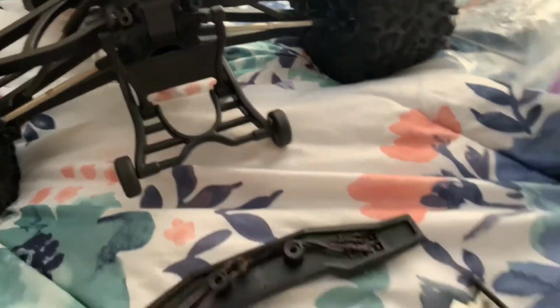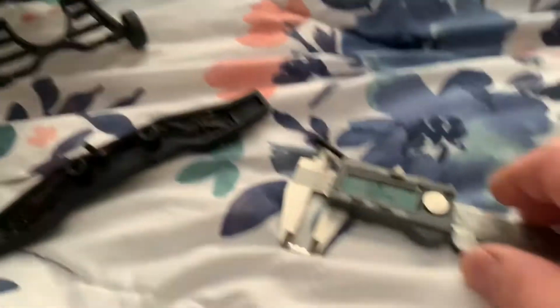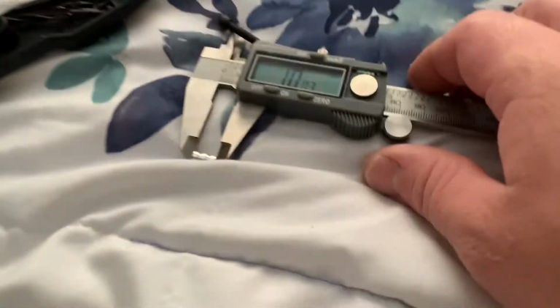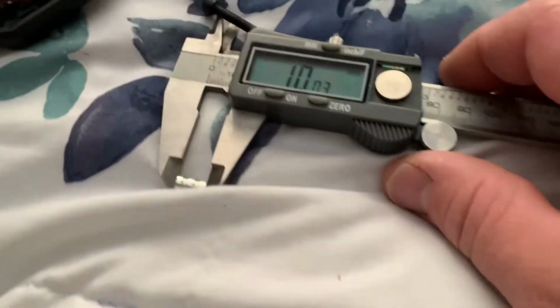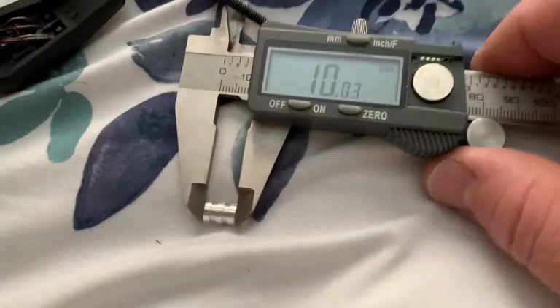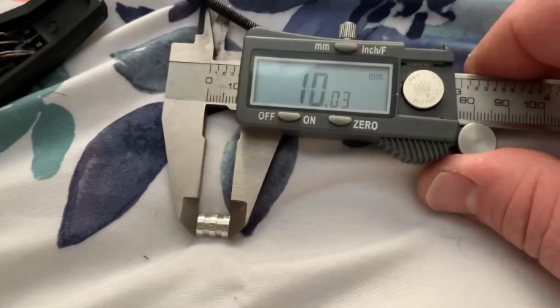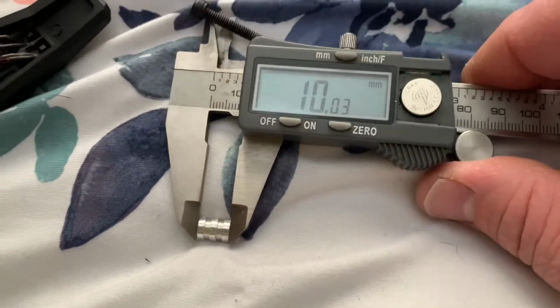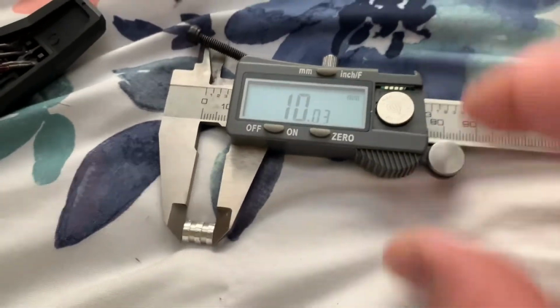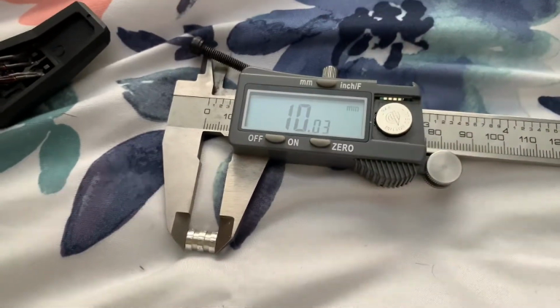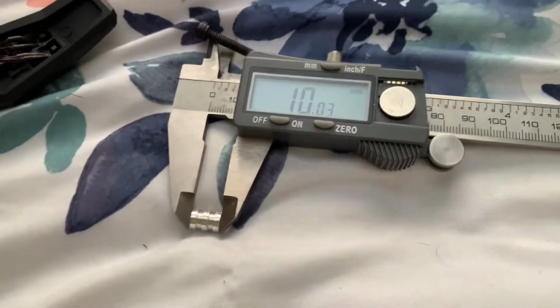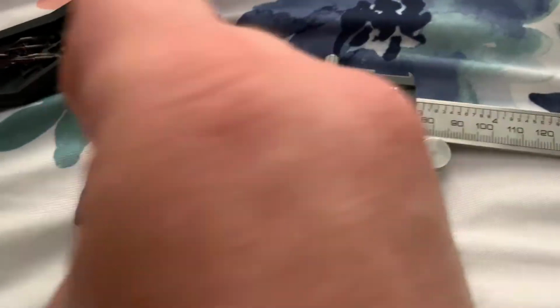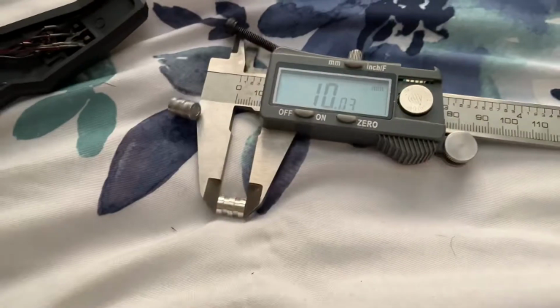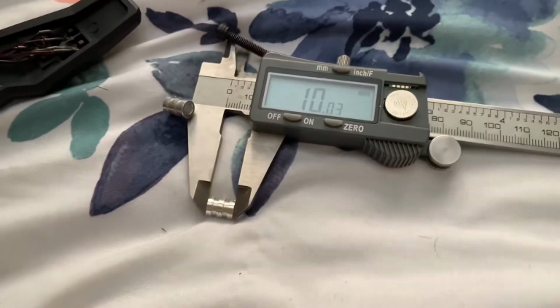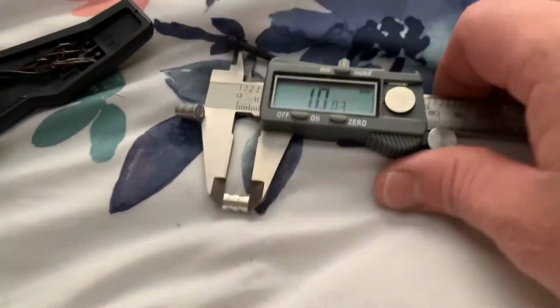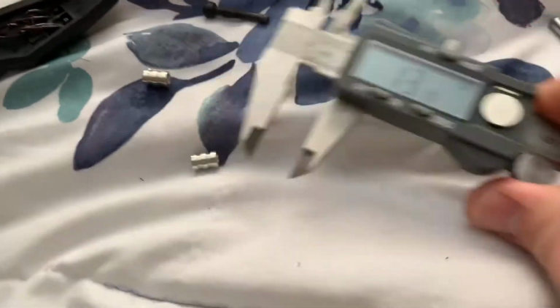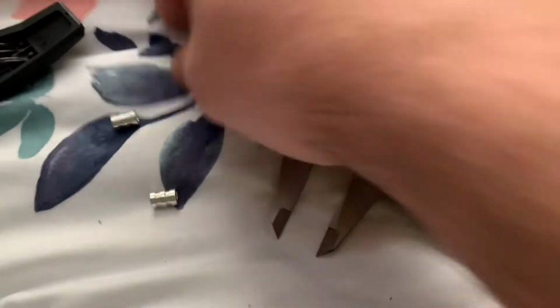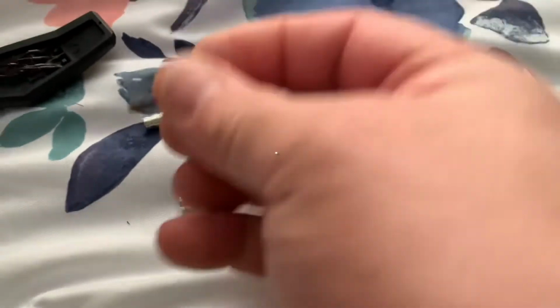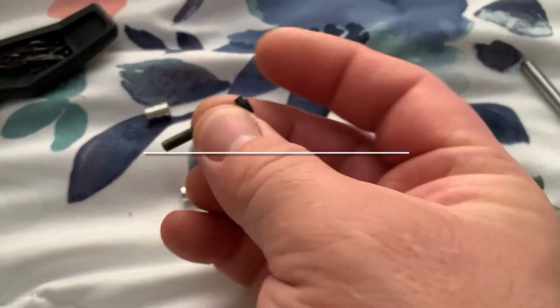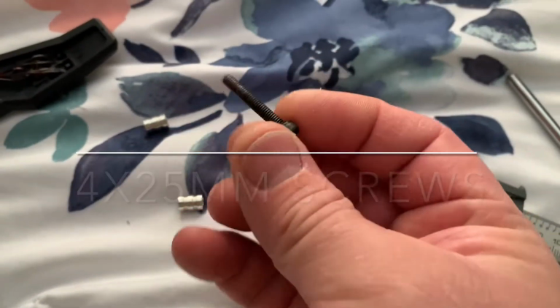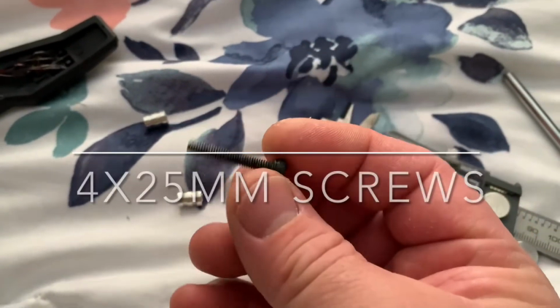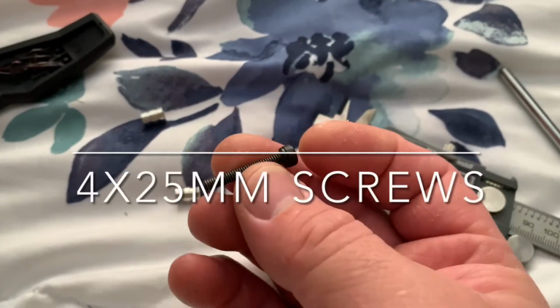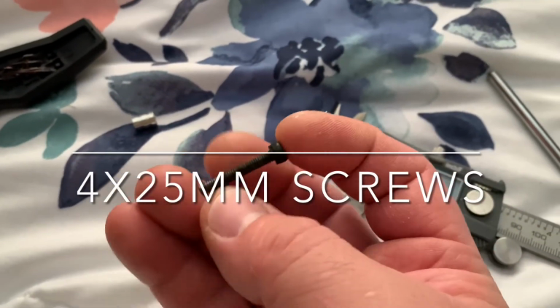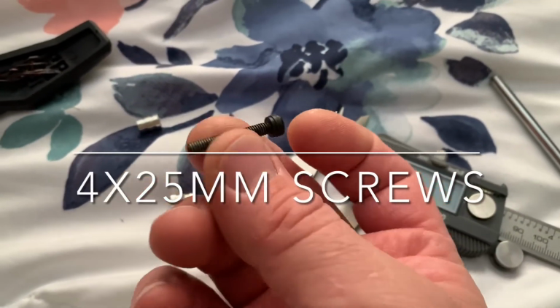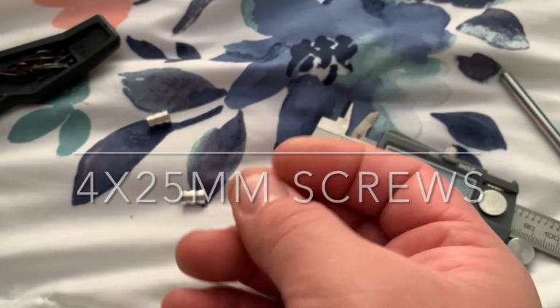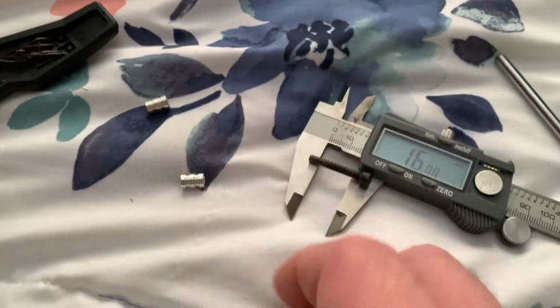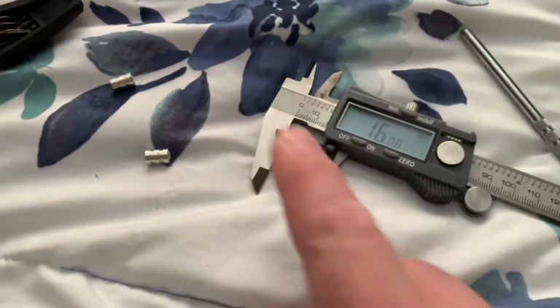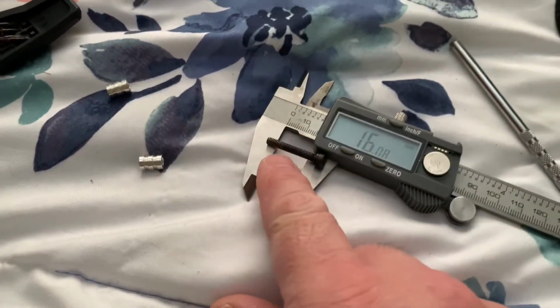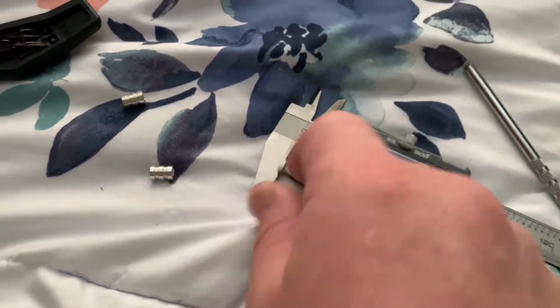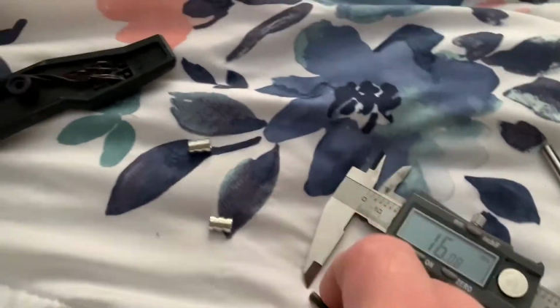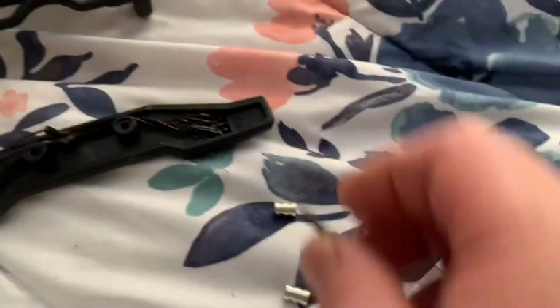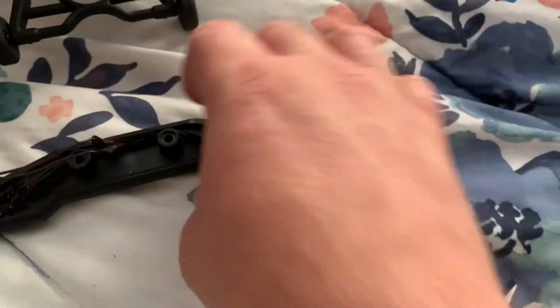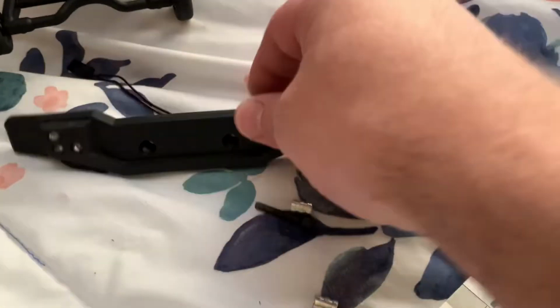What I've done is I've taken some 10 millimeter spacers — in this case aluminum — and some 25 millimeter M4 screws, and it fits perfectly.